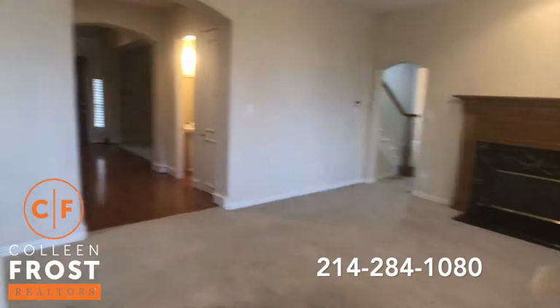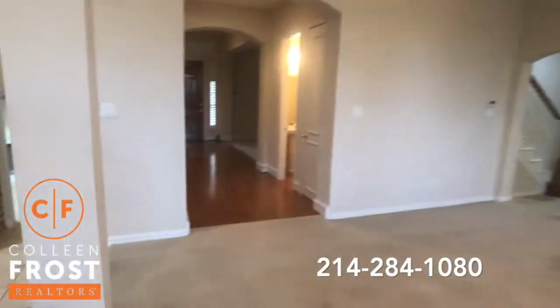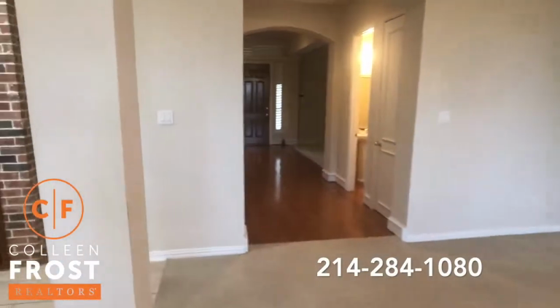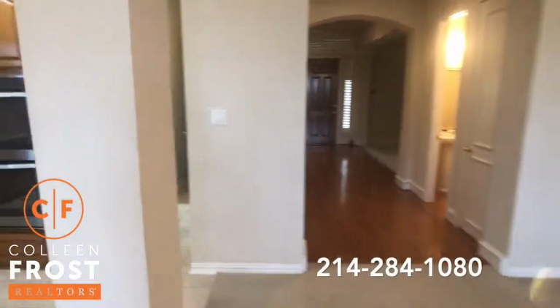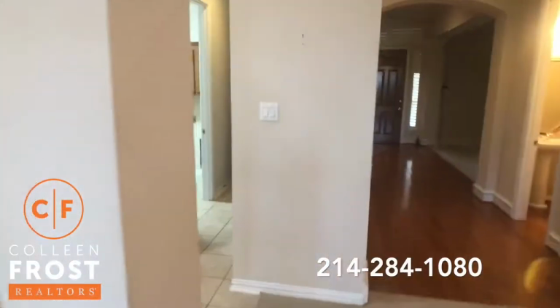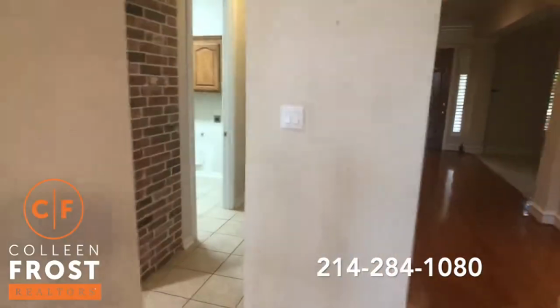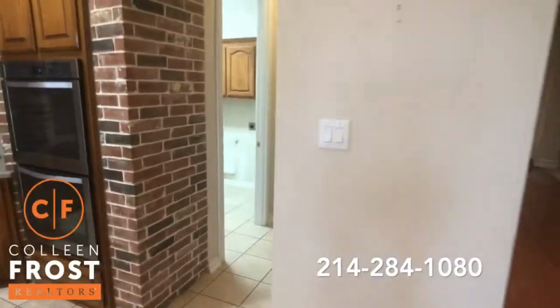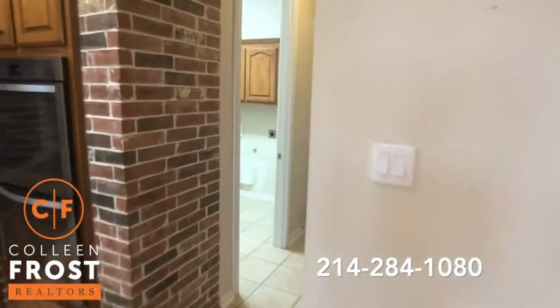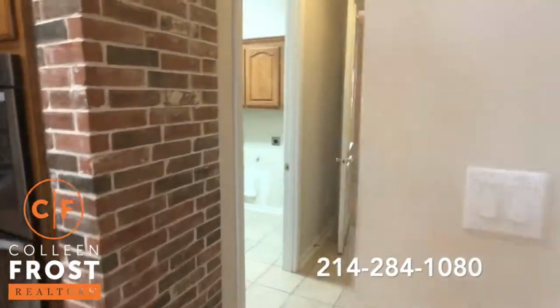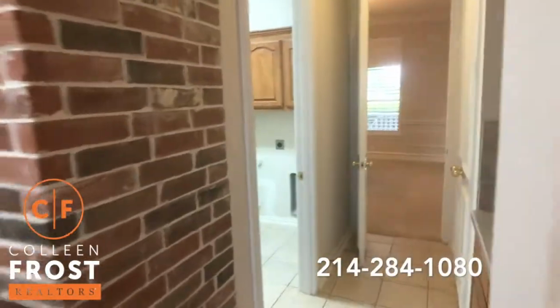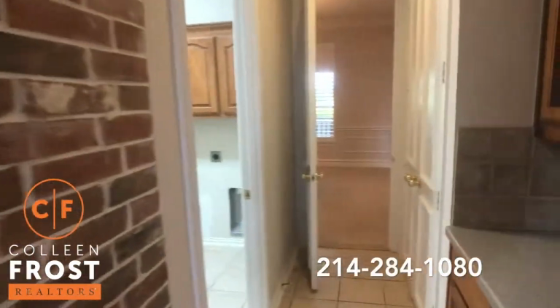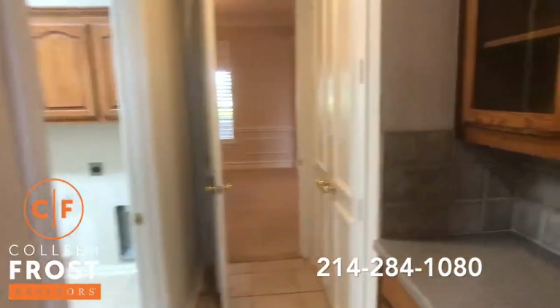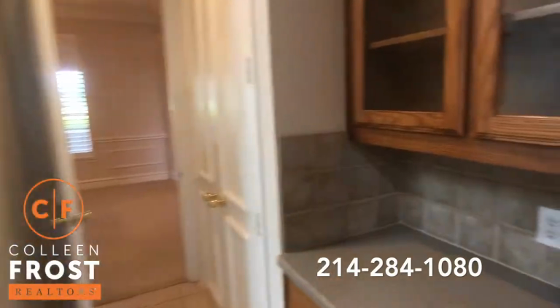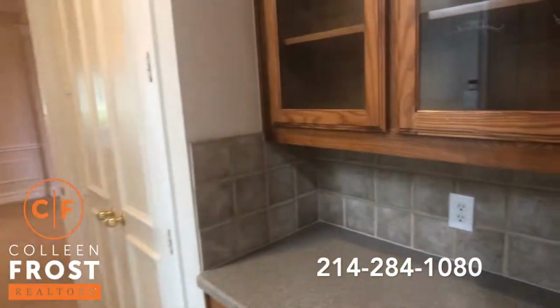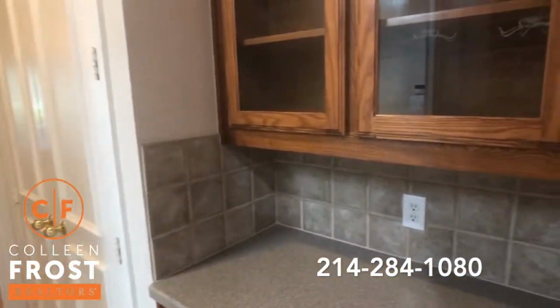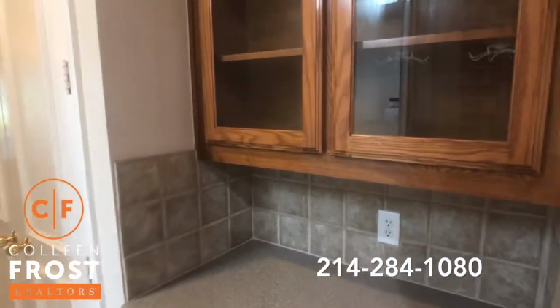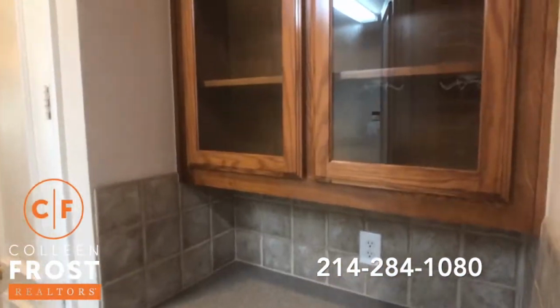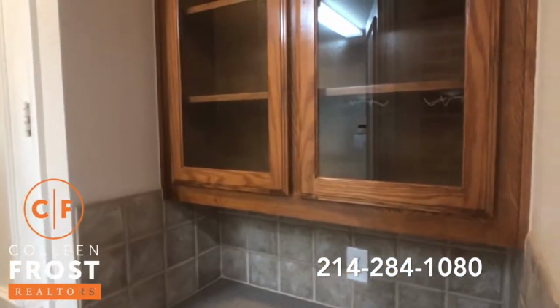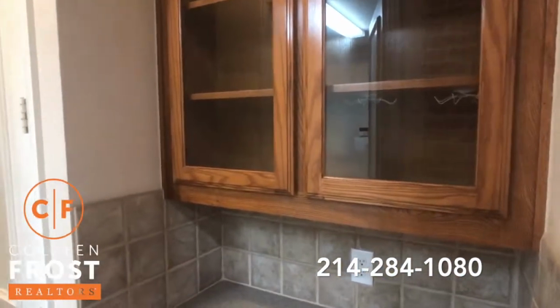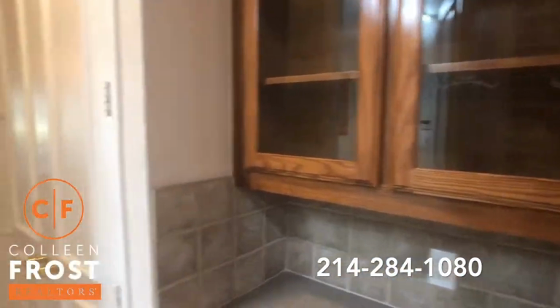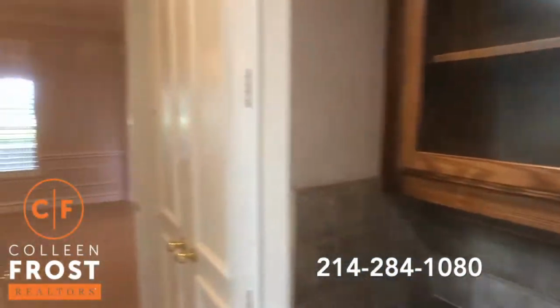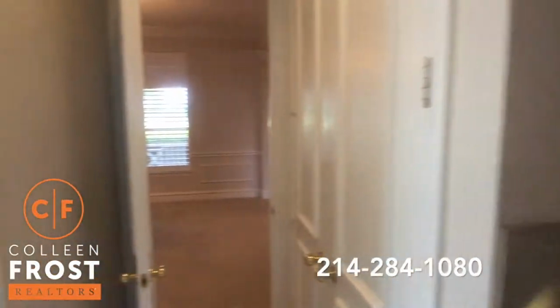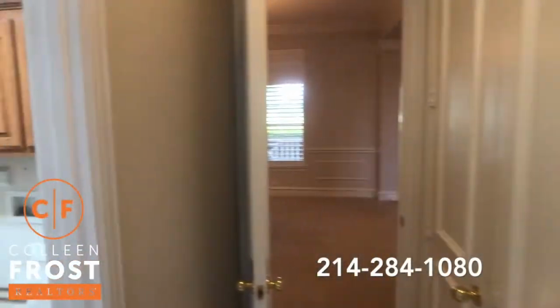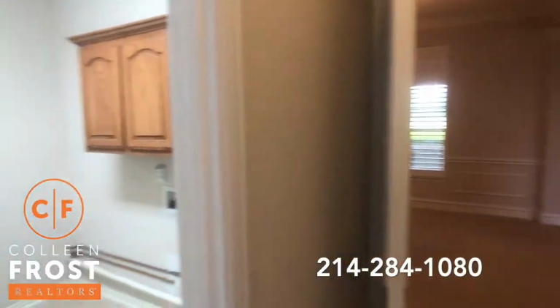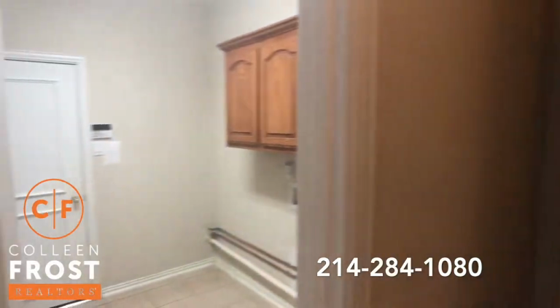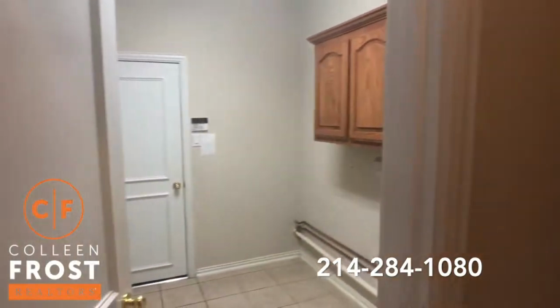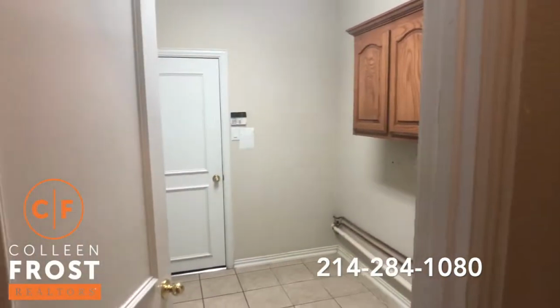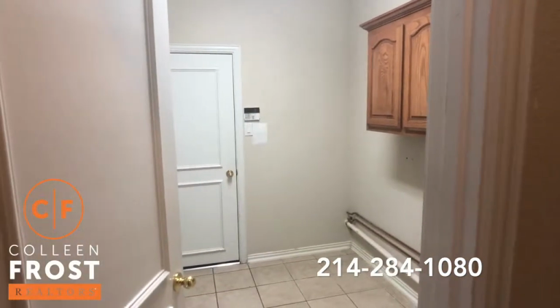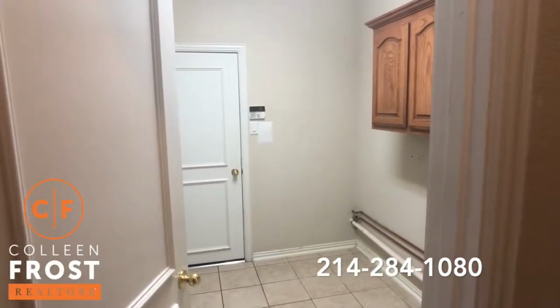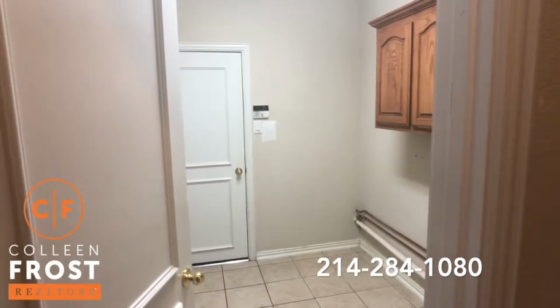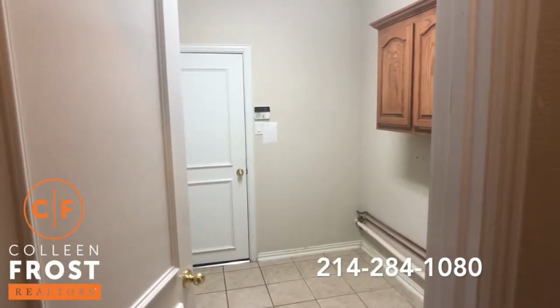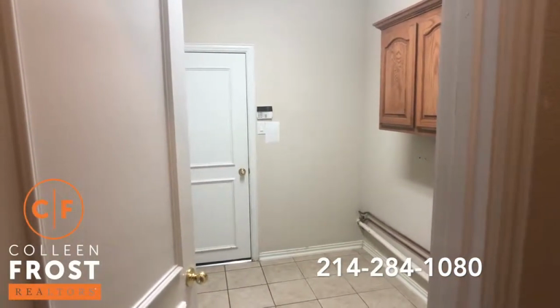We can come down into a little butler pantry area with a great little coffee bar. And then we have our entrance to the utility room that leads out to the three-car garage.